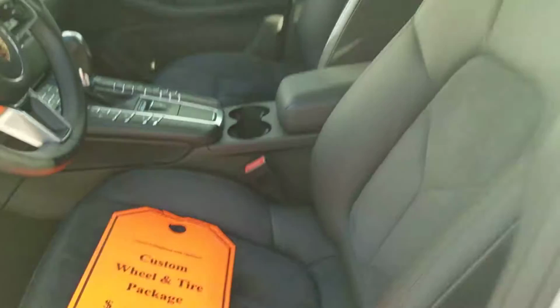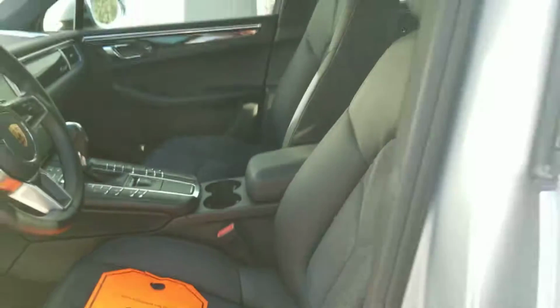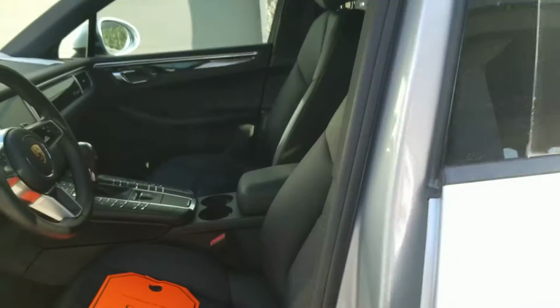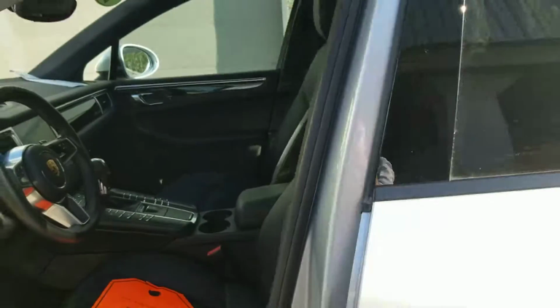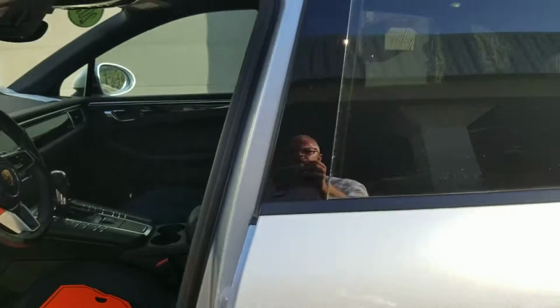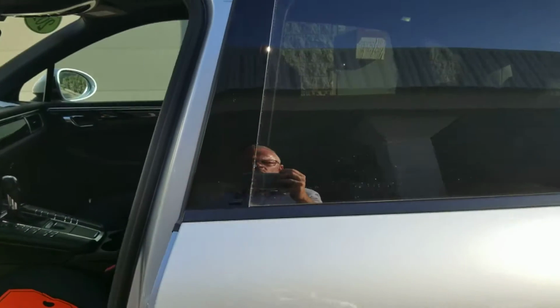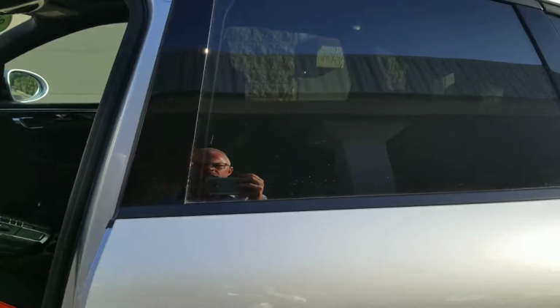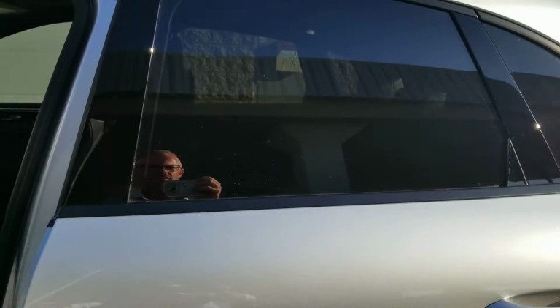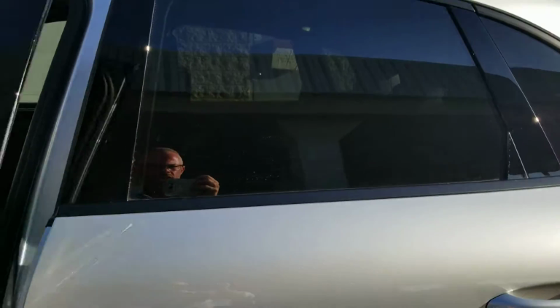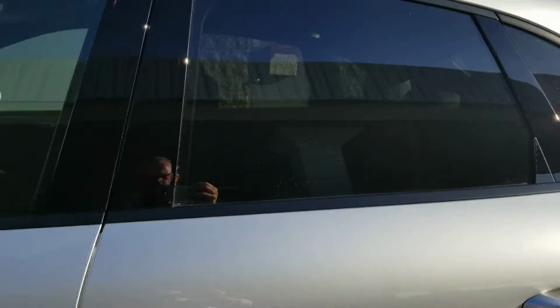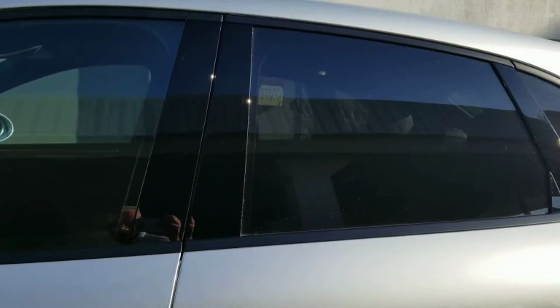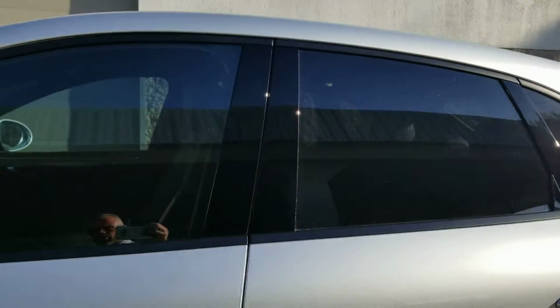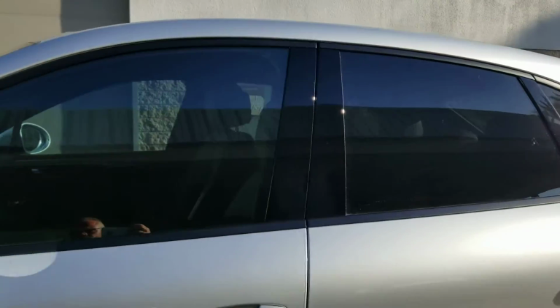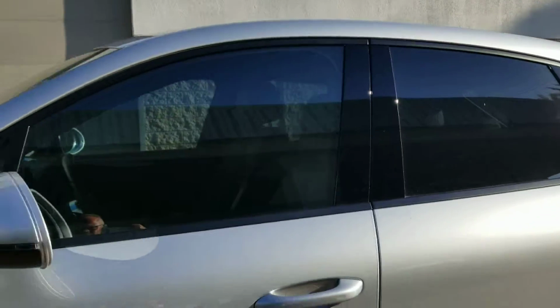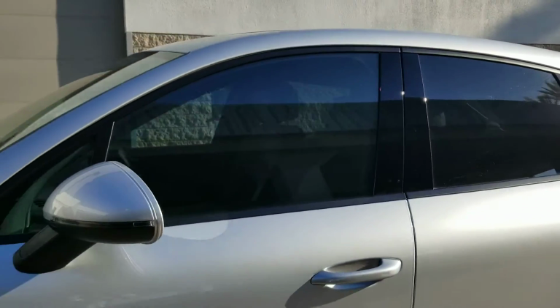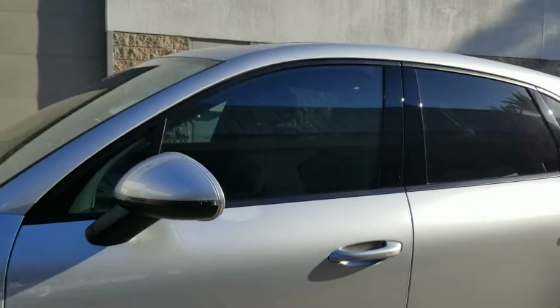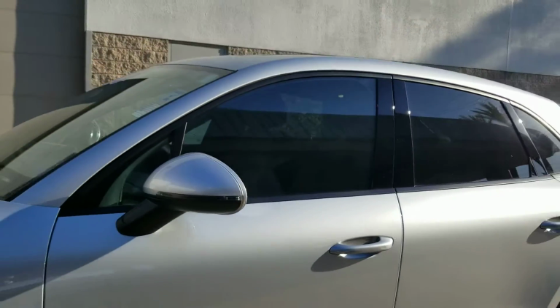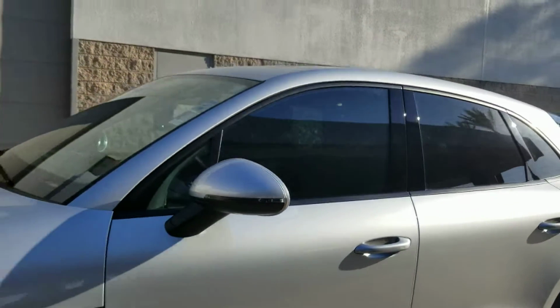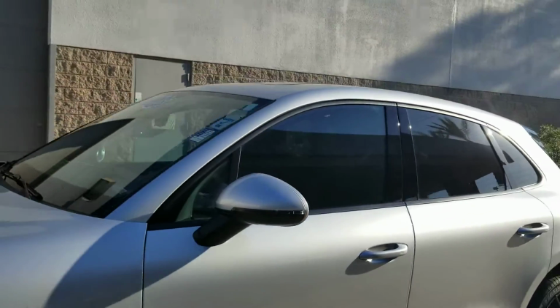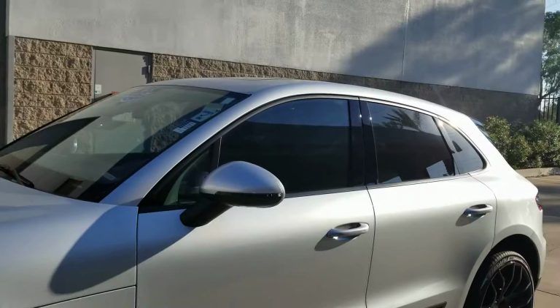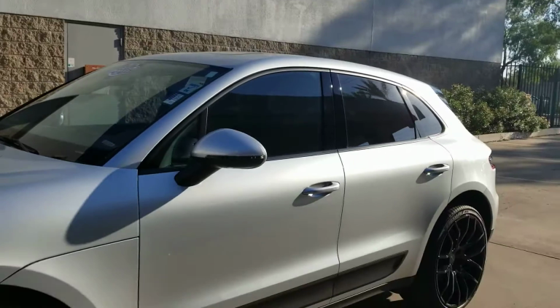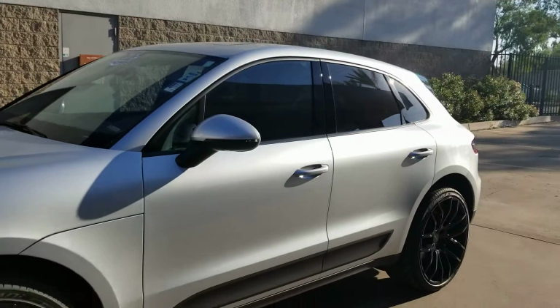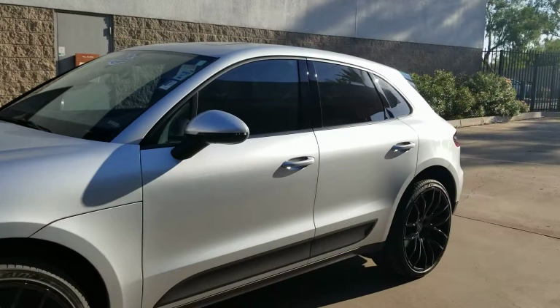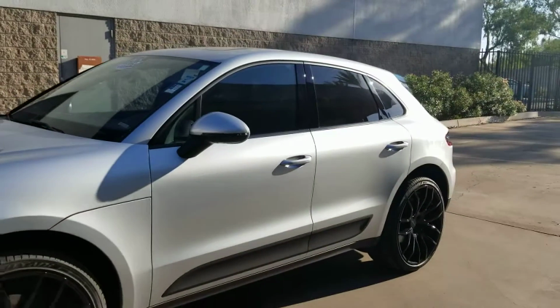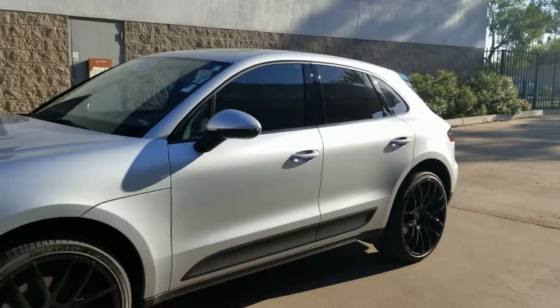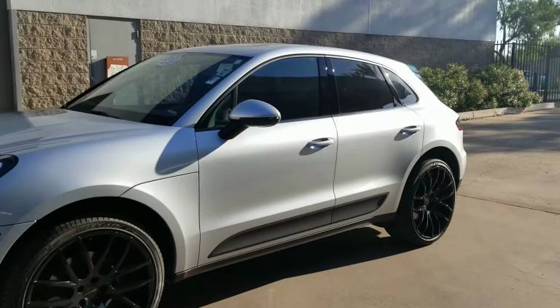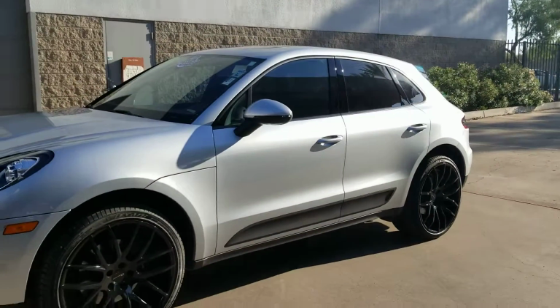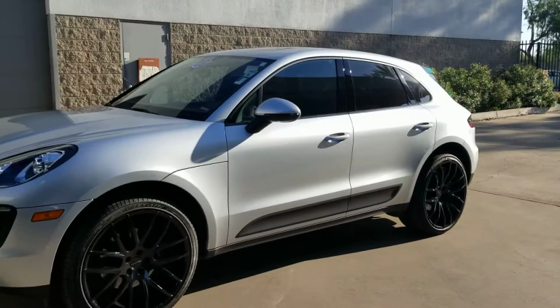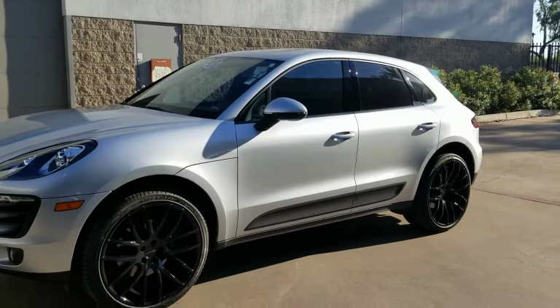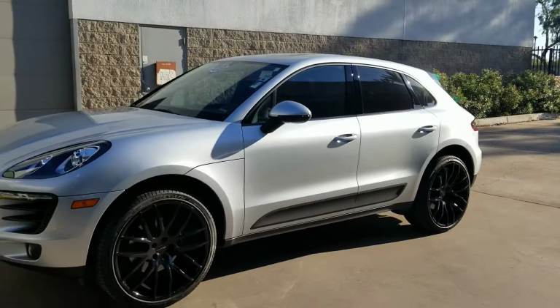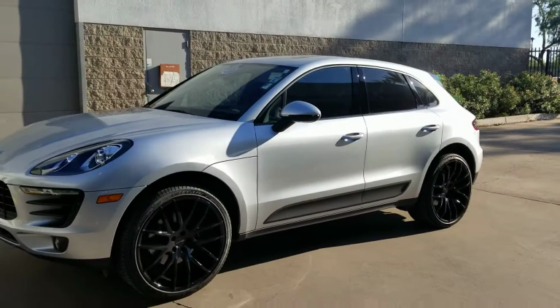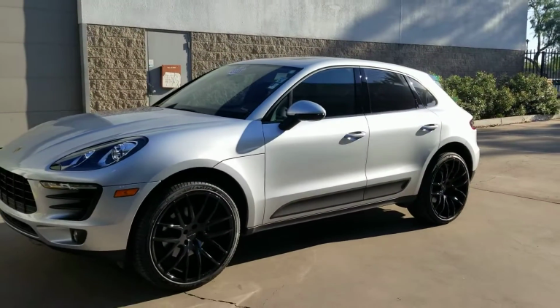Call or text me anytime once again: 602-561-7672. This is Jamie at Certified Benz and Beamer. Have a great day.